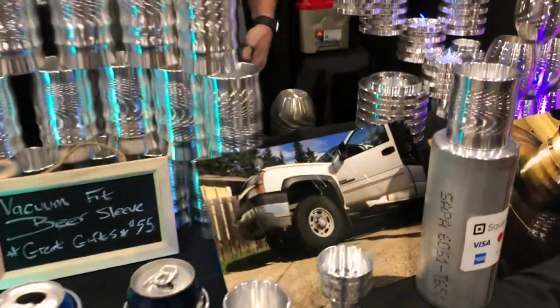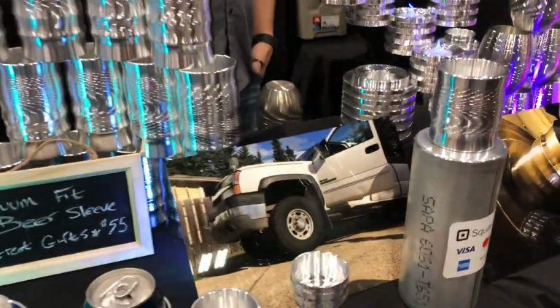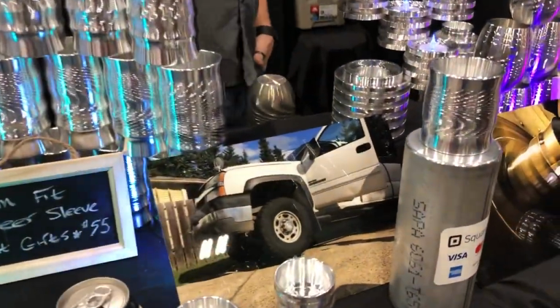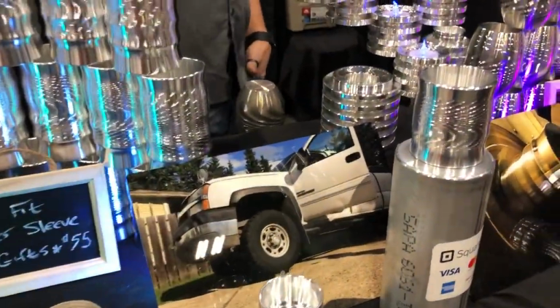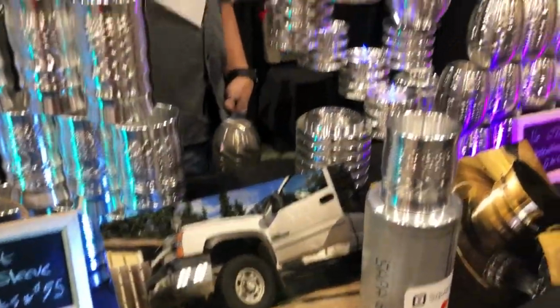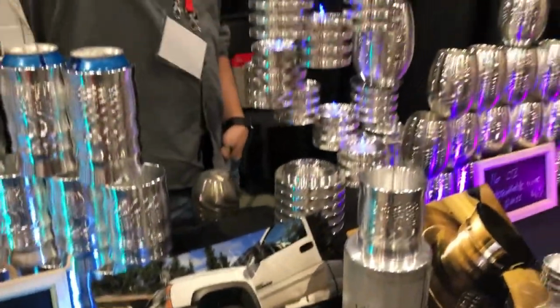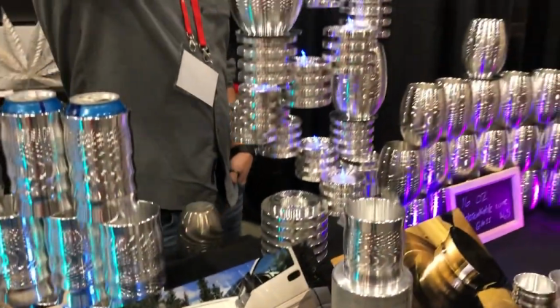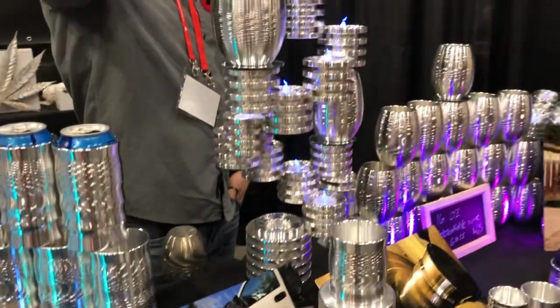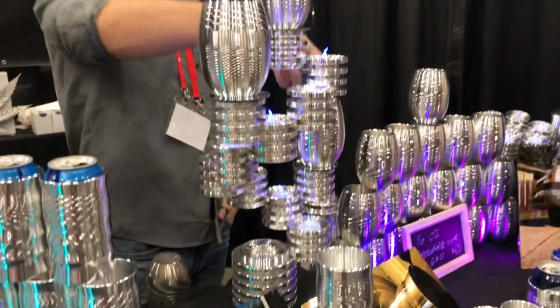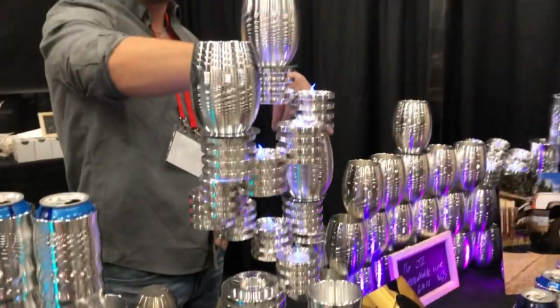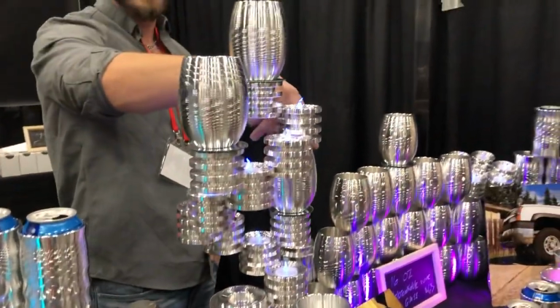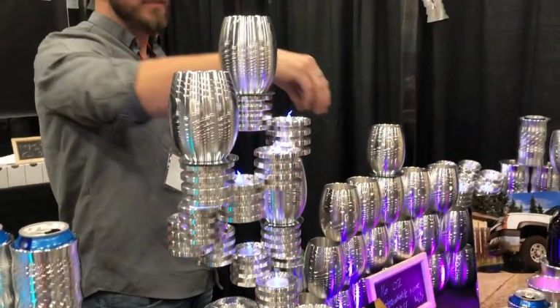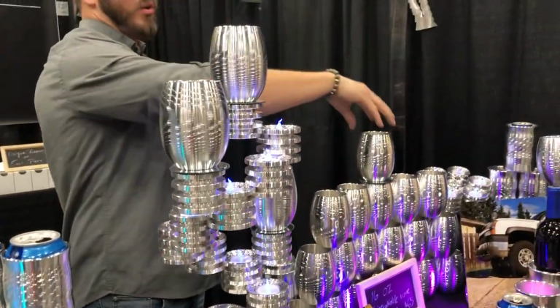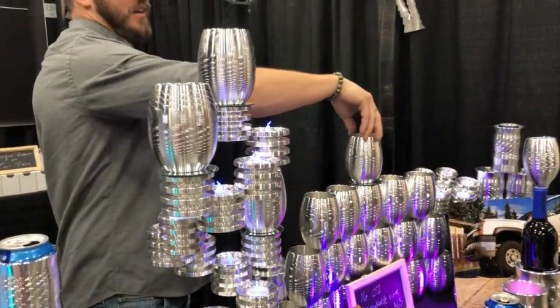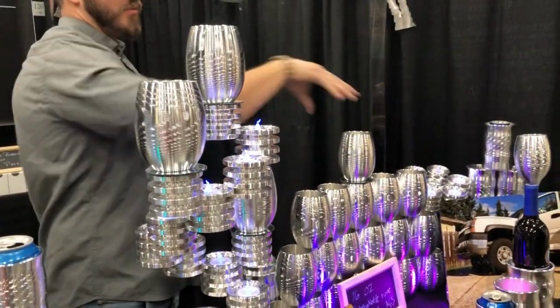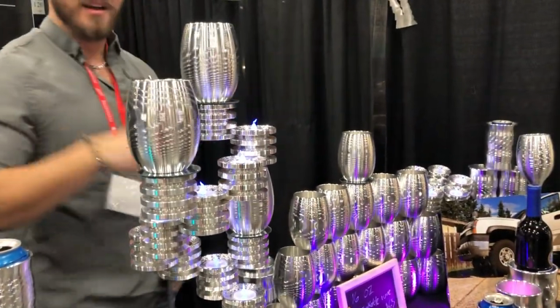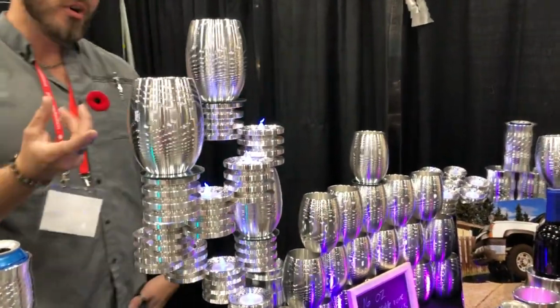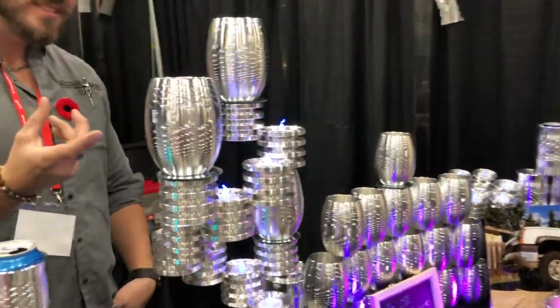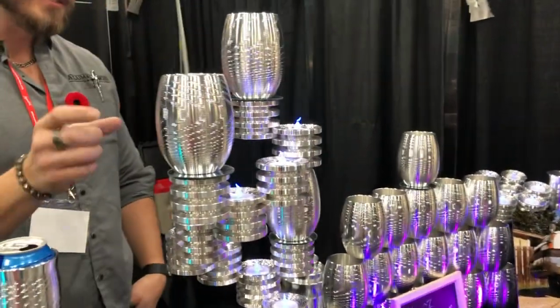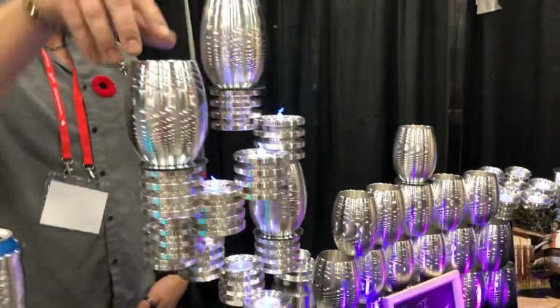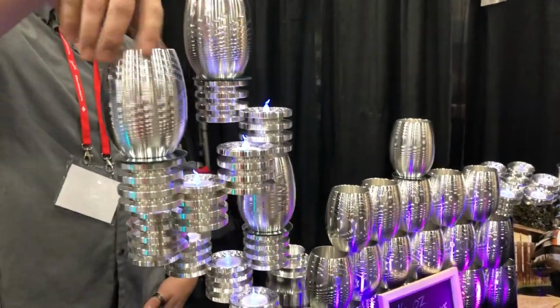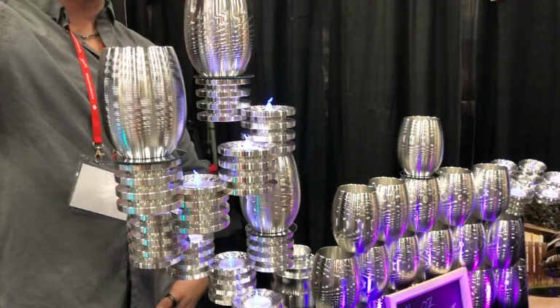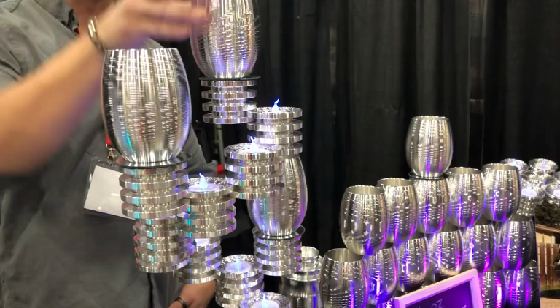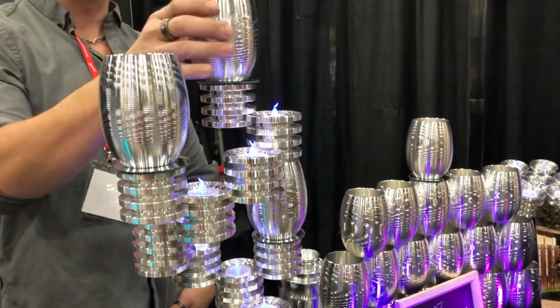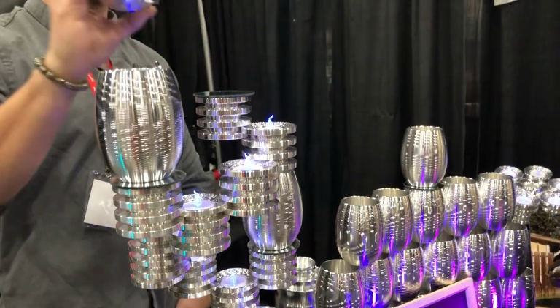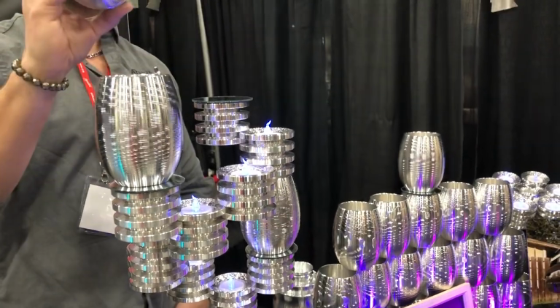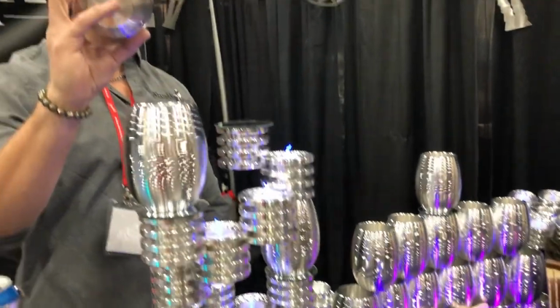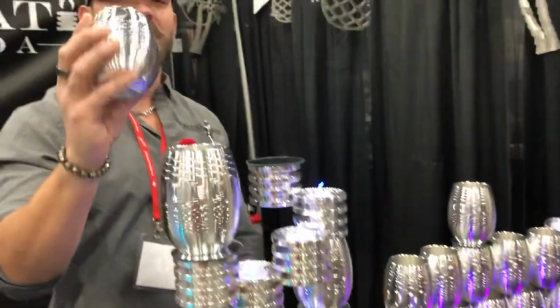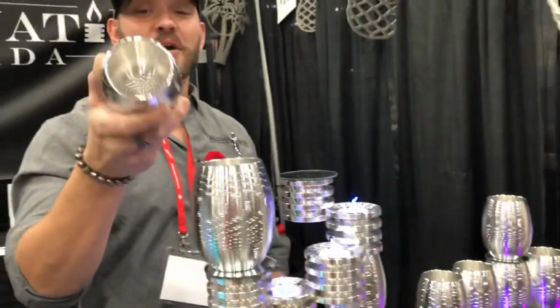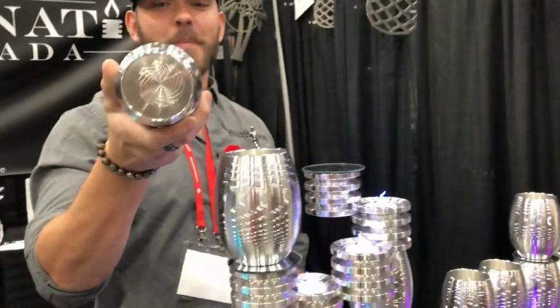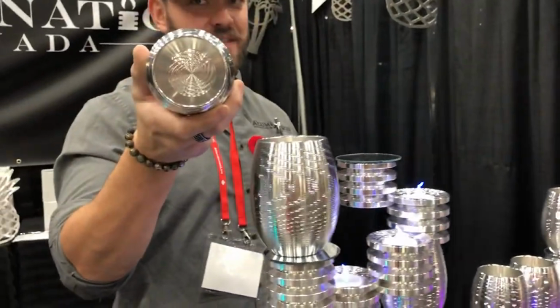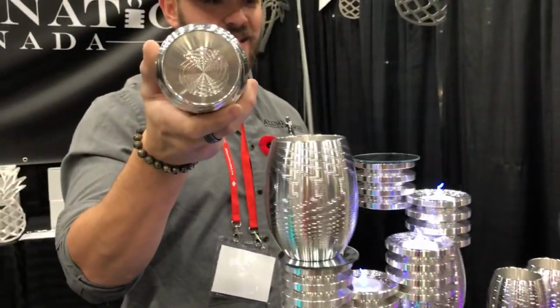Up here you'll see our 16-ounce unbreakable wine glass, and you can see why that's important because everyone has broken a wine glass before. They're also designed to spin so you can use them to mix drinks as well — same concept off the maple leaf, however they also have a pattern on the inside.